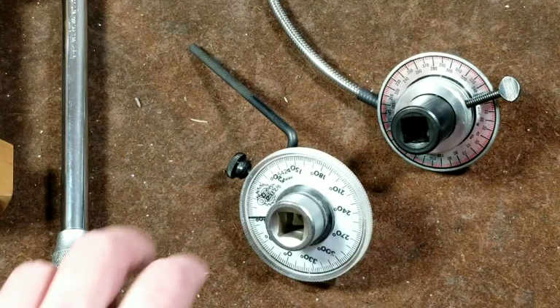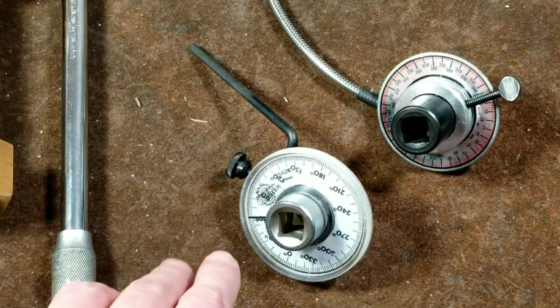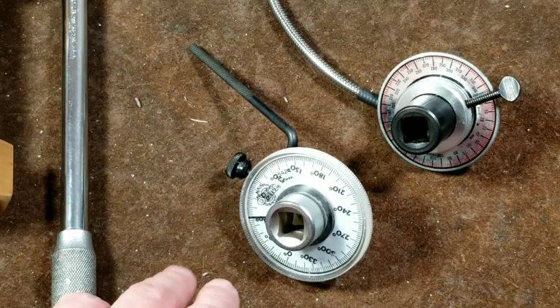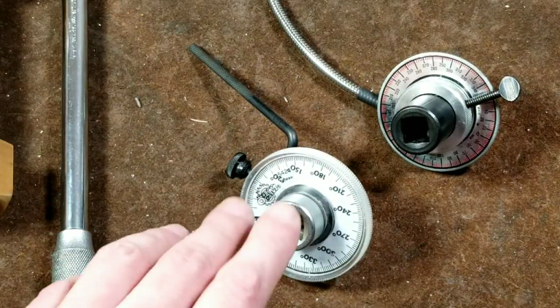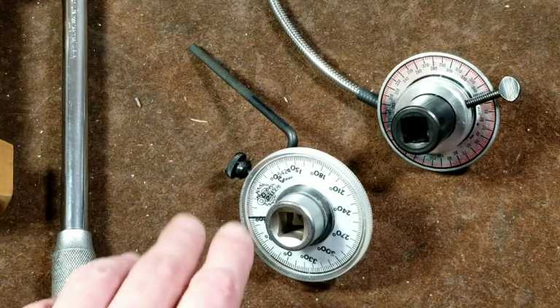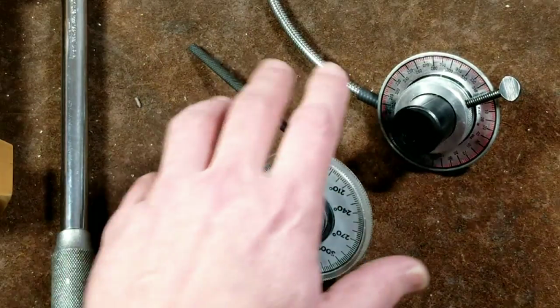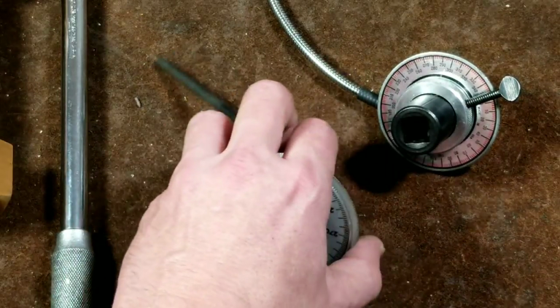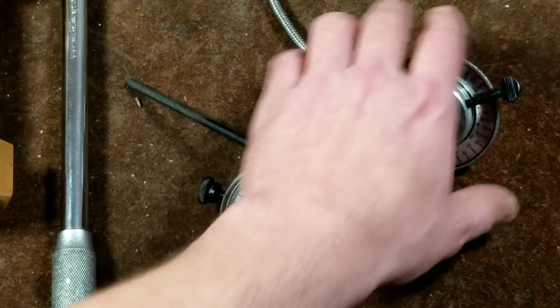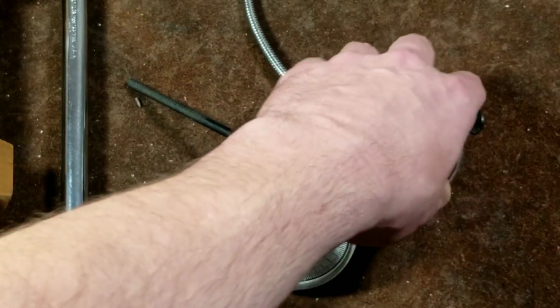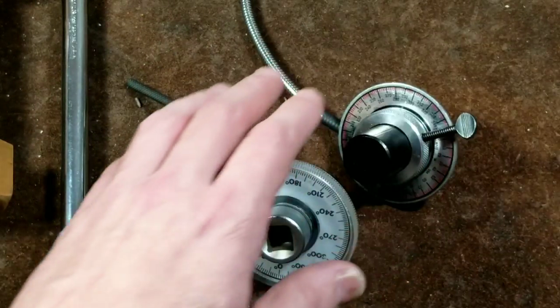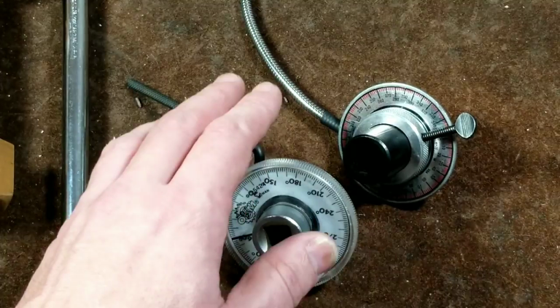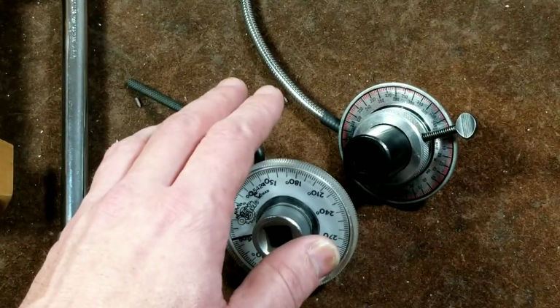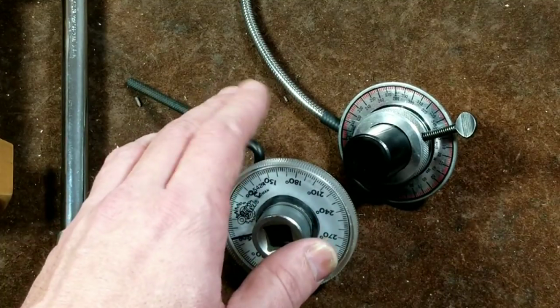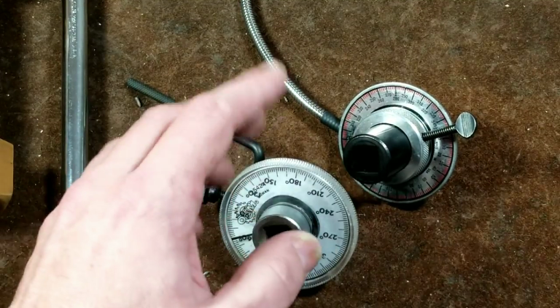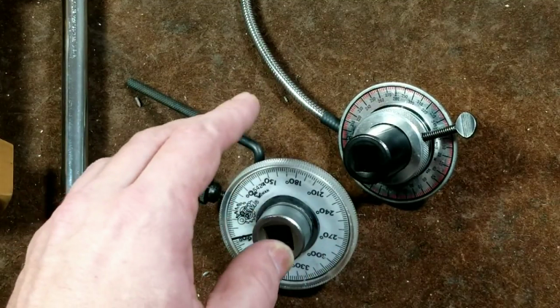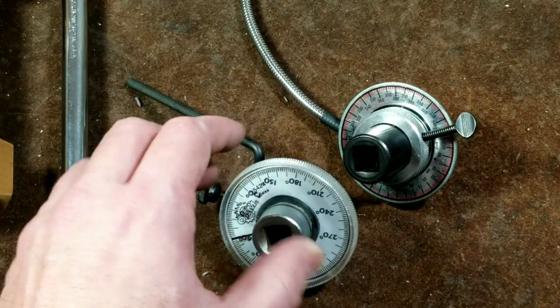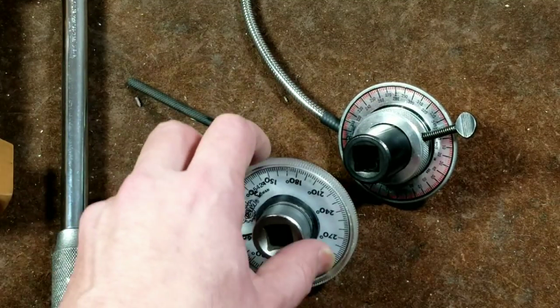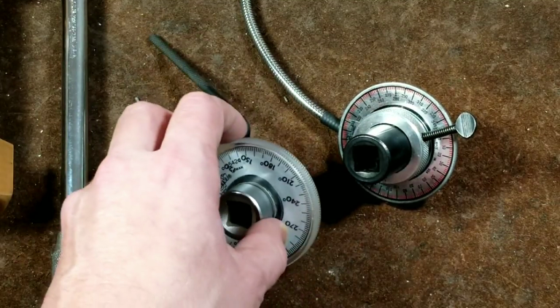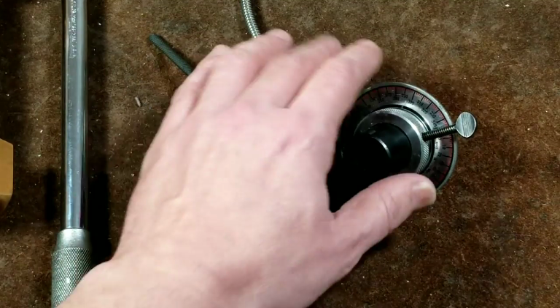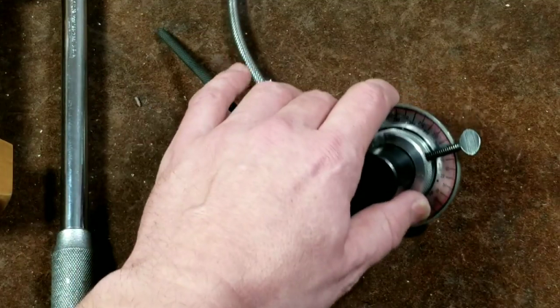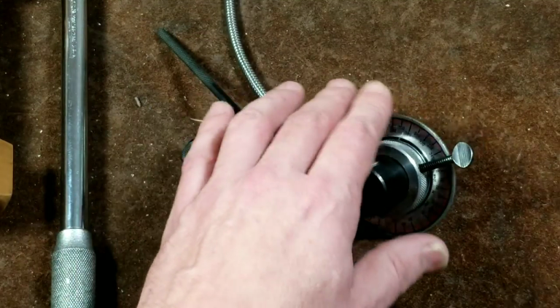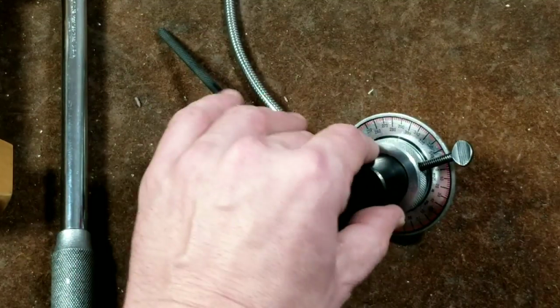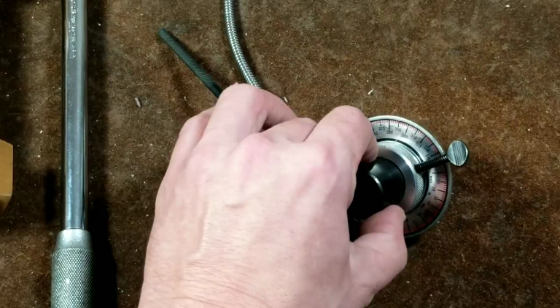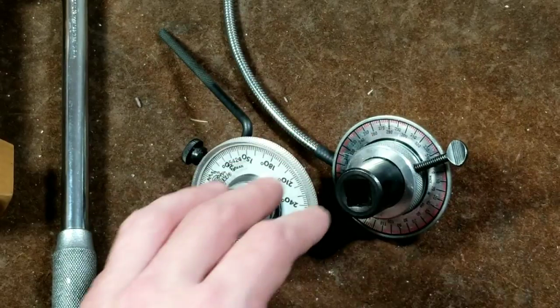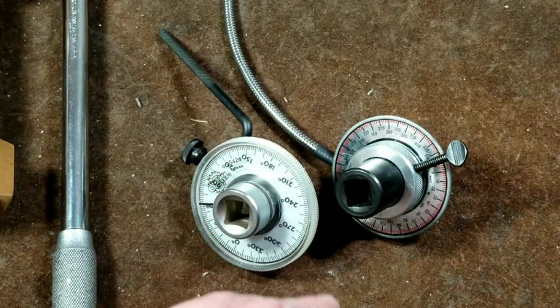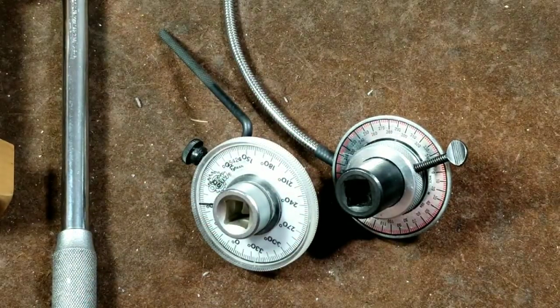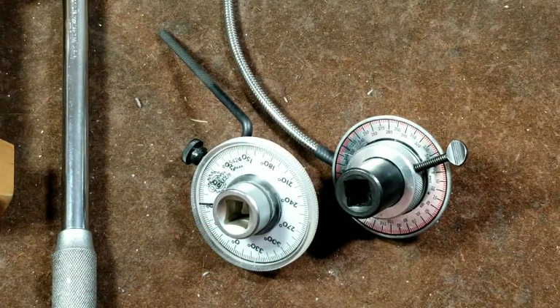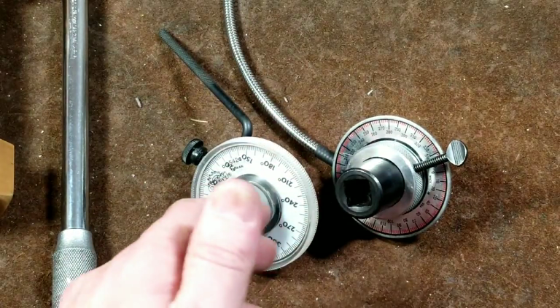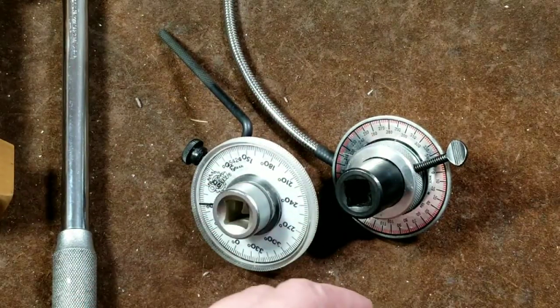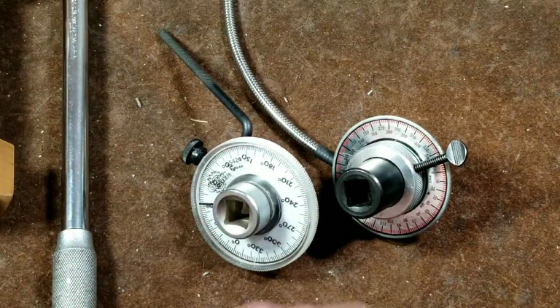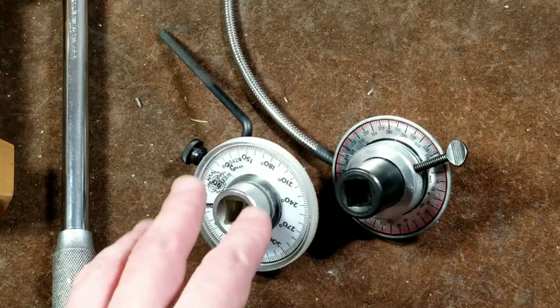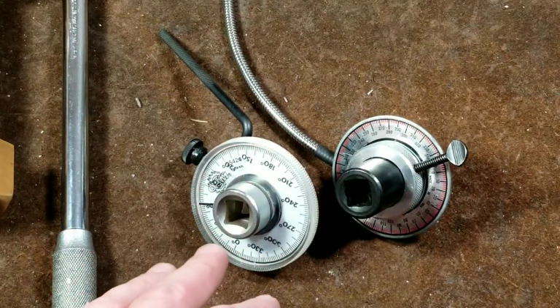It's Maximus here, this time with just a quick review of a couple of torque angle gauges. Now these are definitely useful, very useful tools, and especially if you're working on engines and really diesel engines.